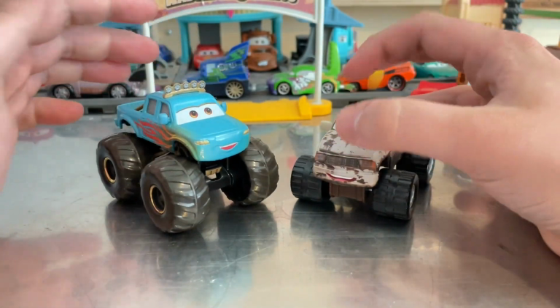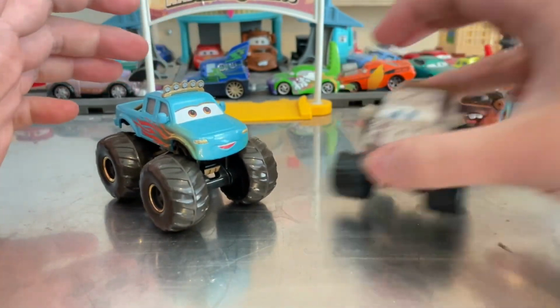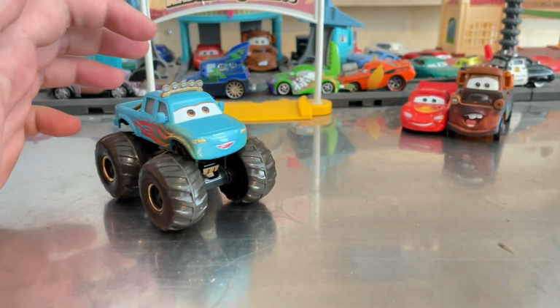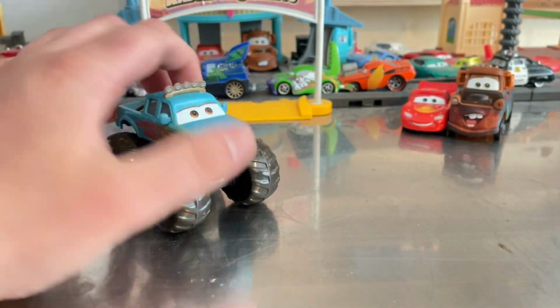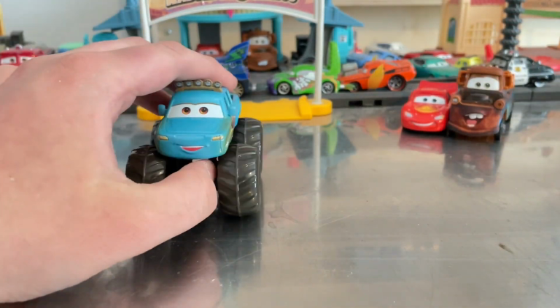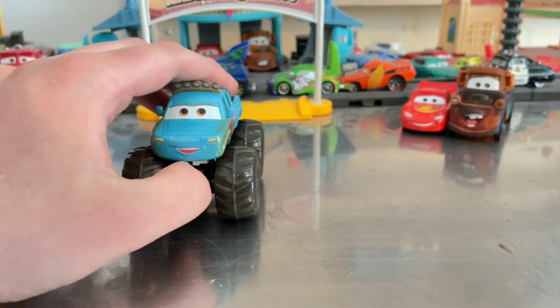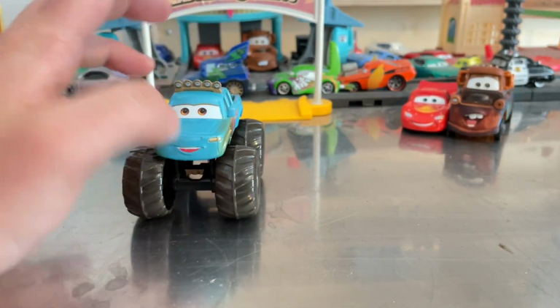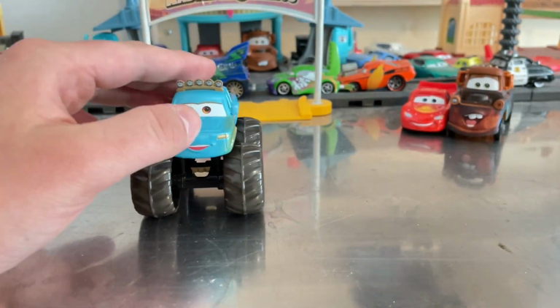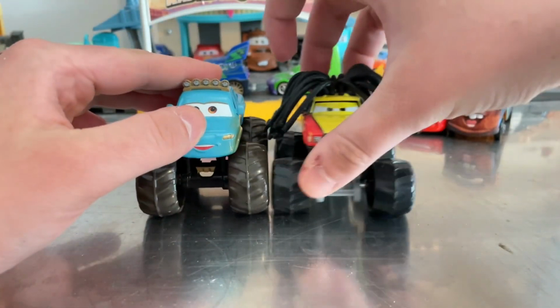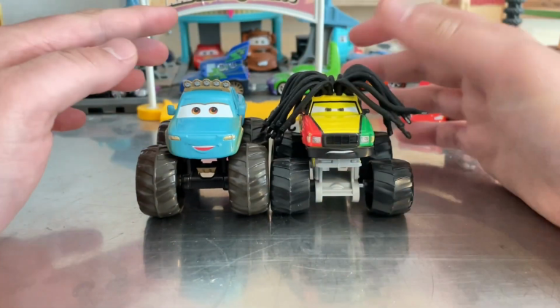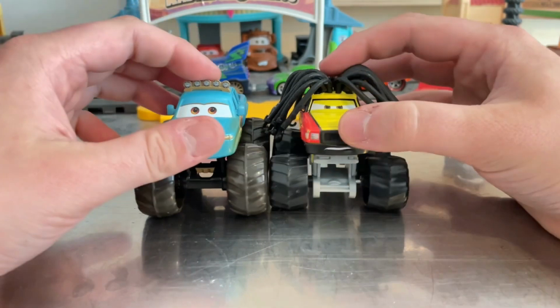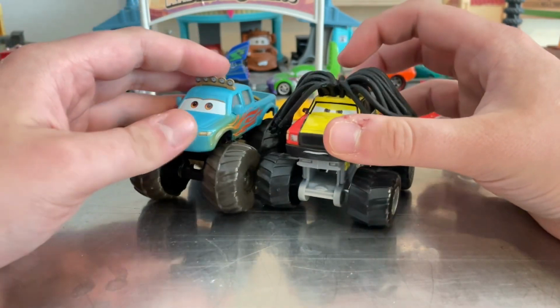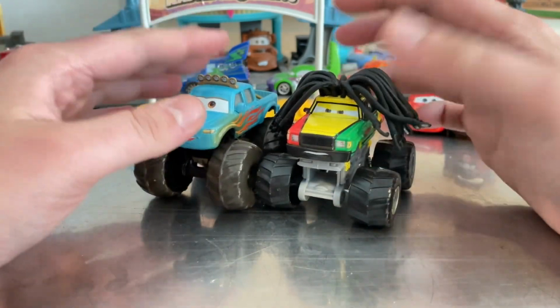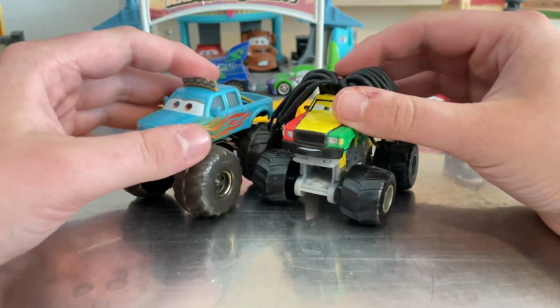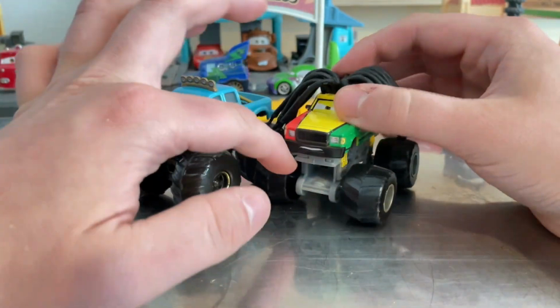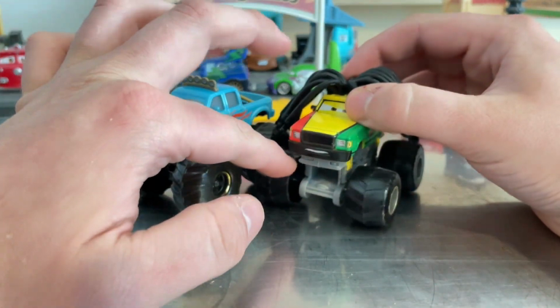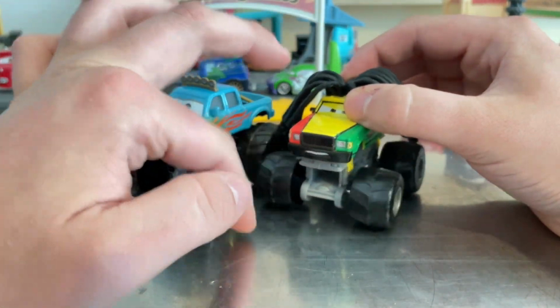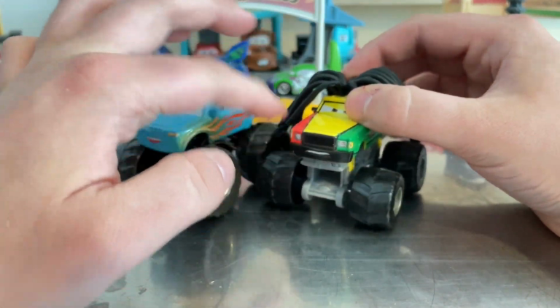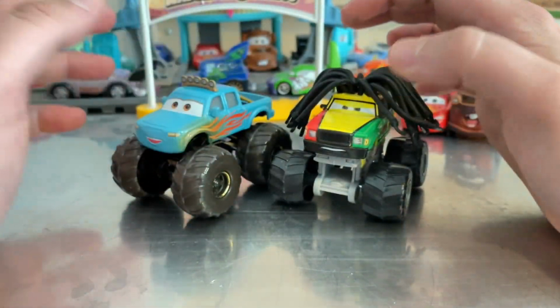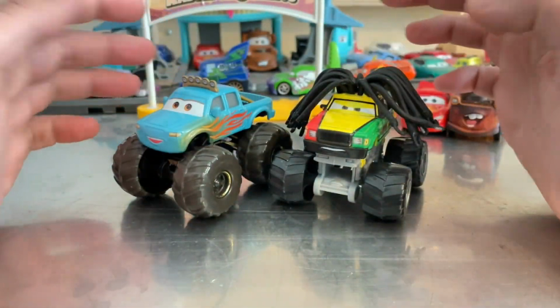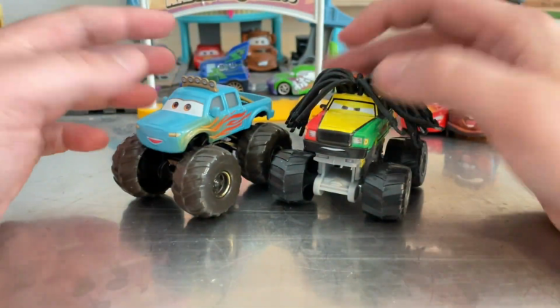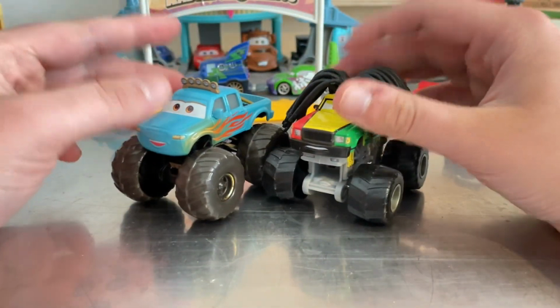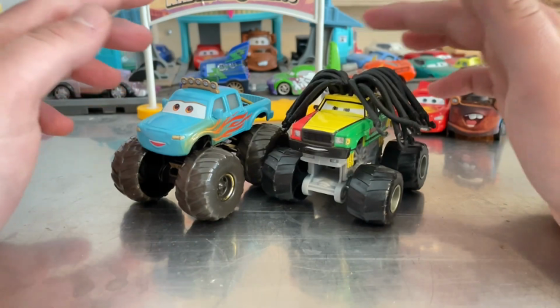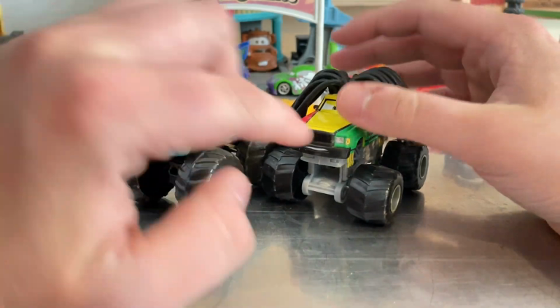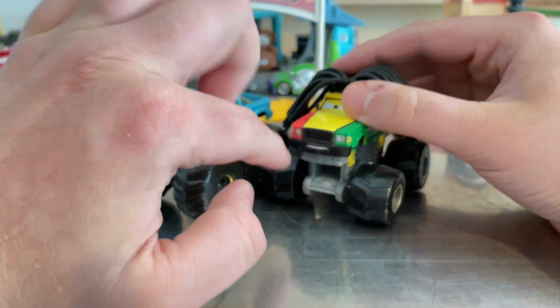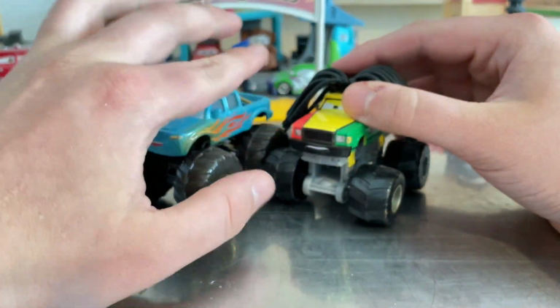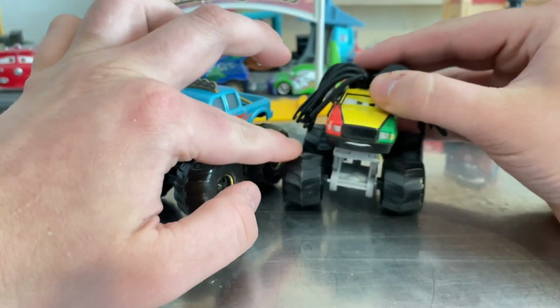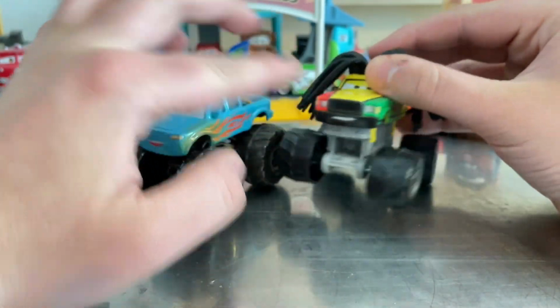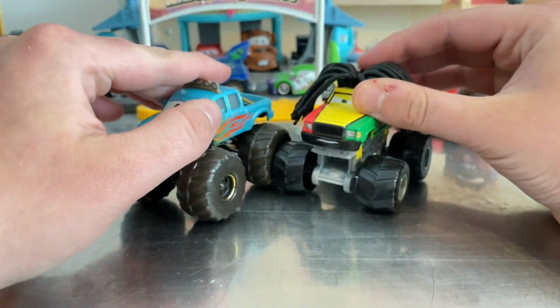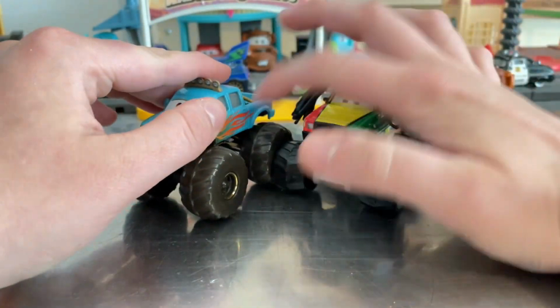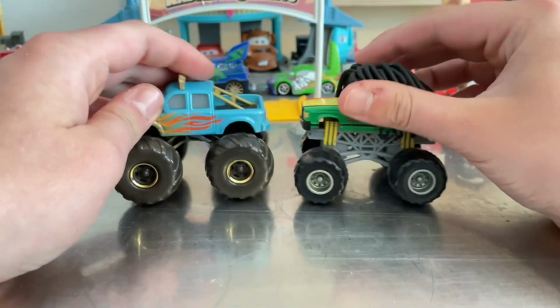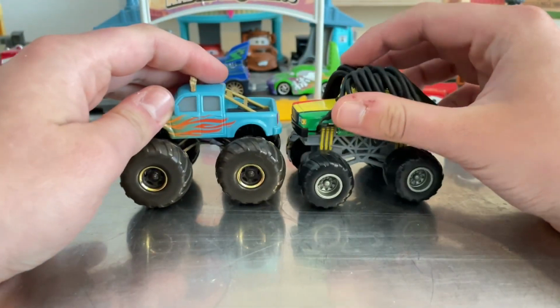Let's compare her to another monster truck — Rasta Casa. Rasta Casa is a monster truck Mater, and his wheels are smaller than Ivy's.